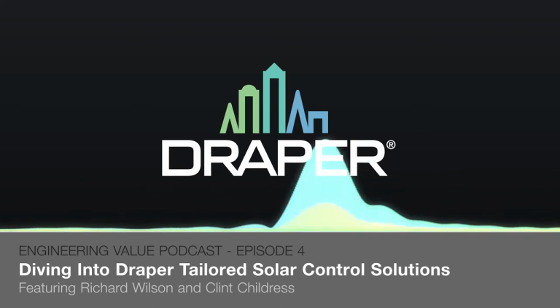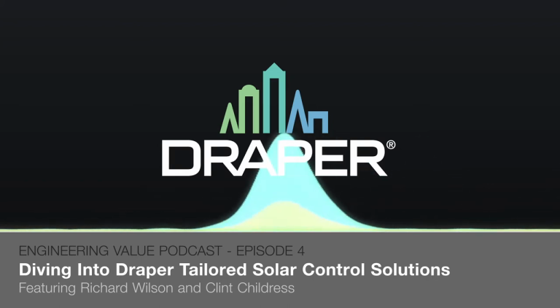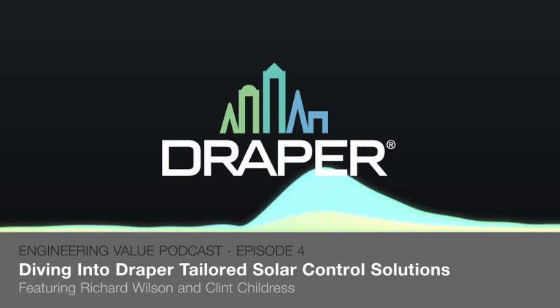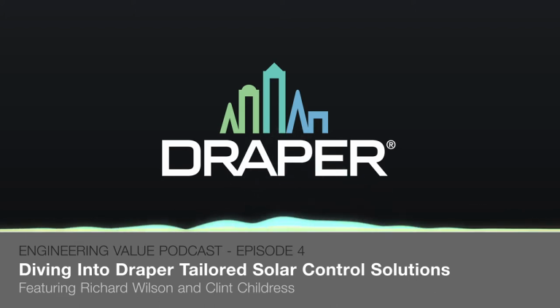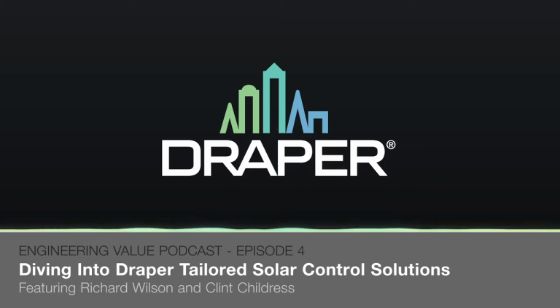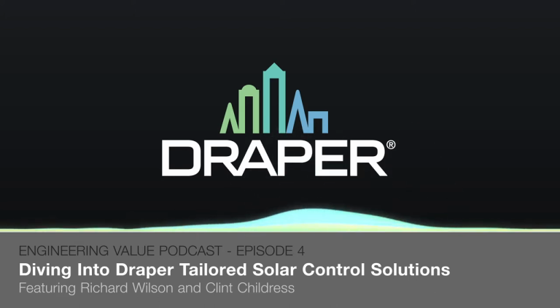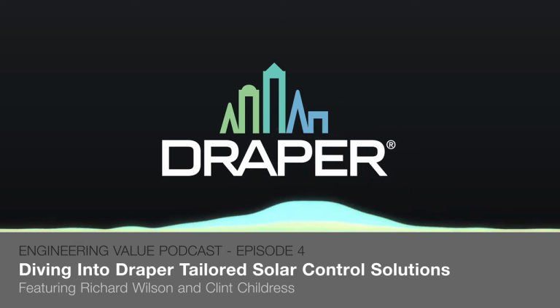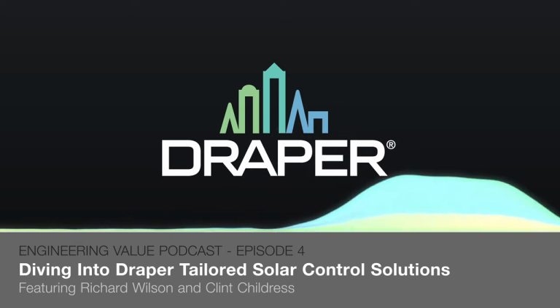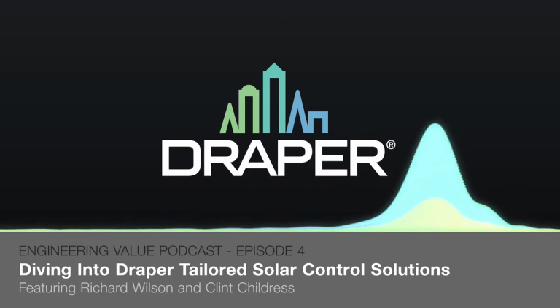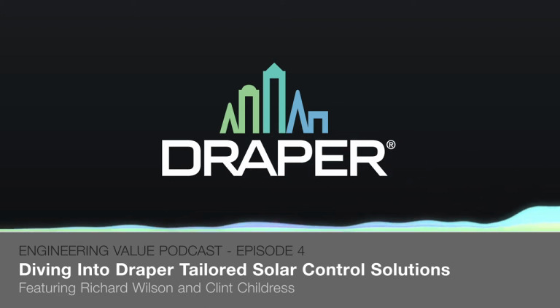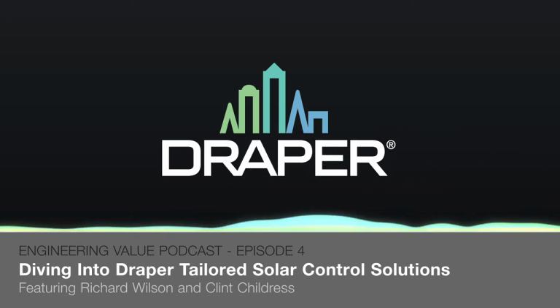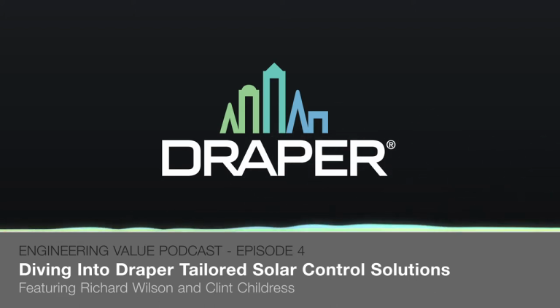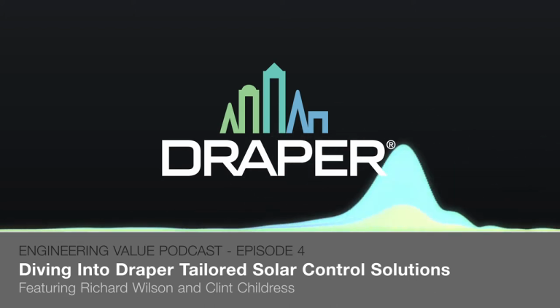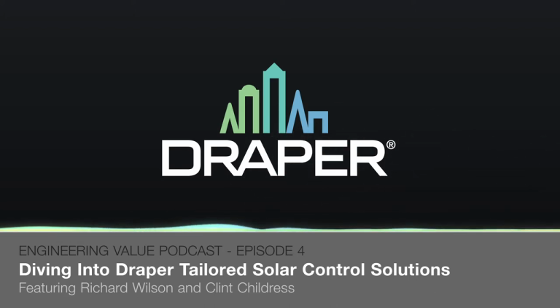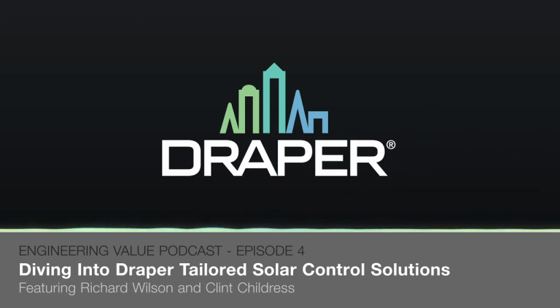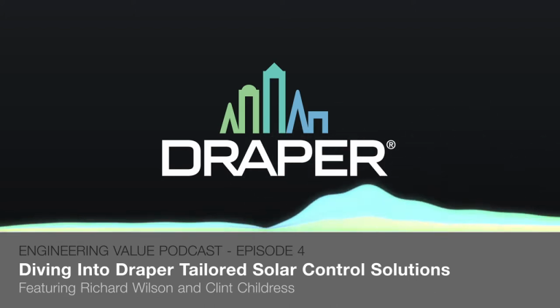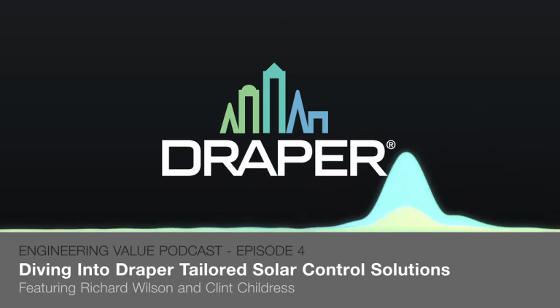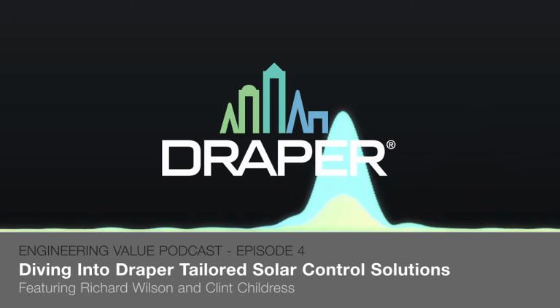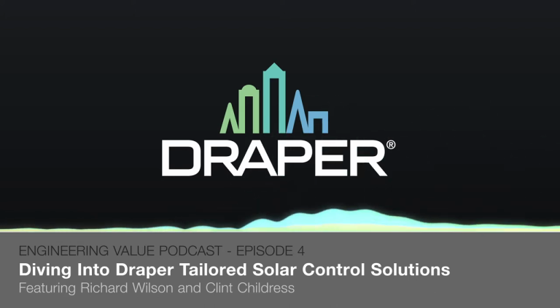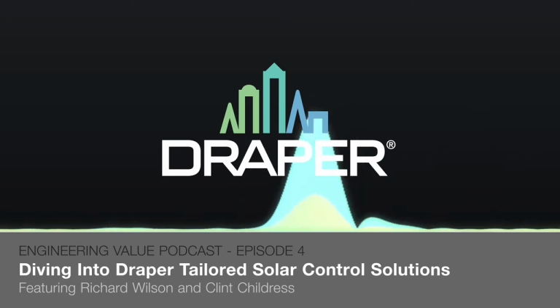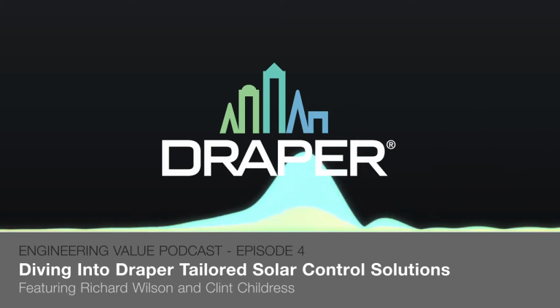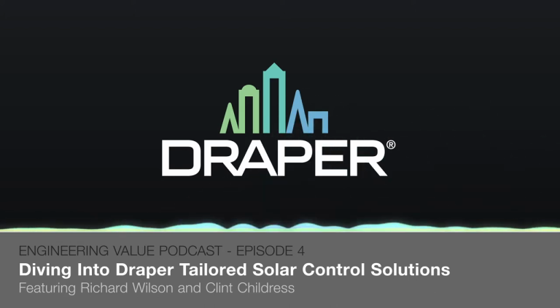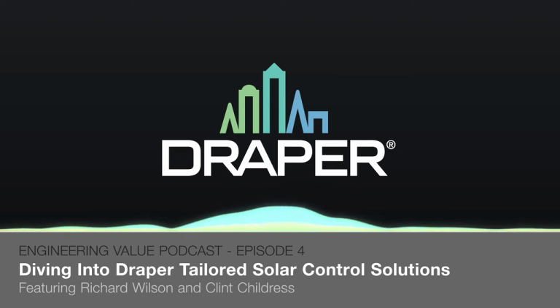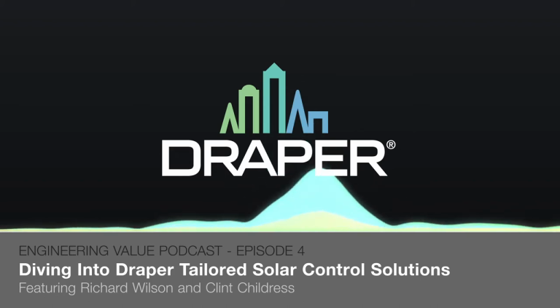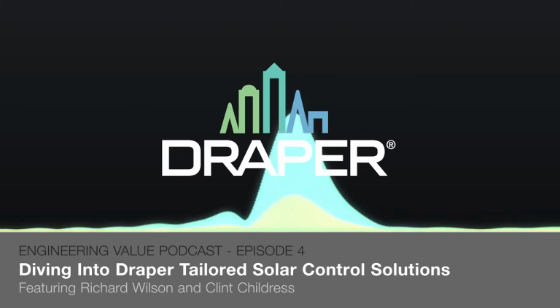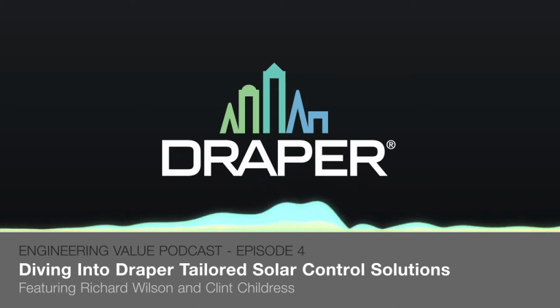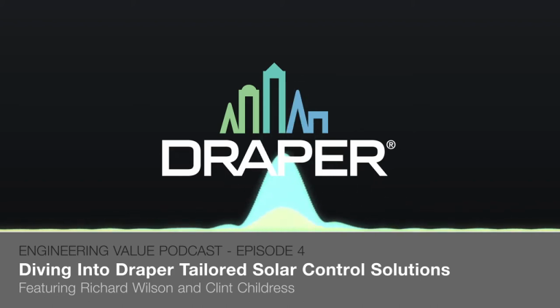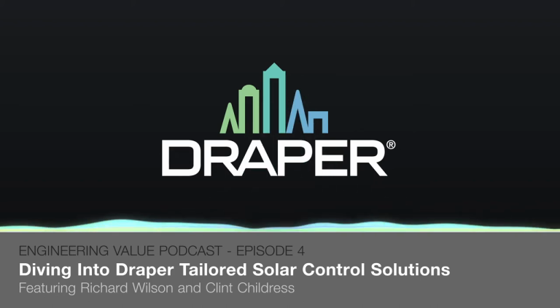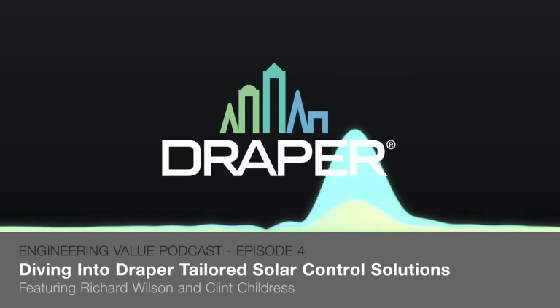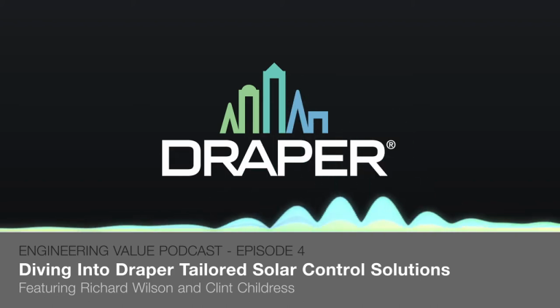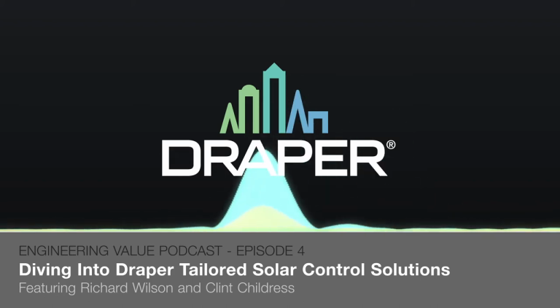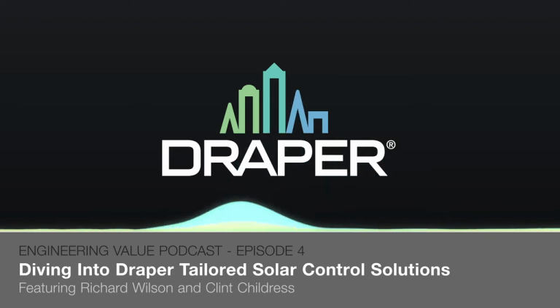We also have Clint Childress. He is the product manager for Solar Control Solutions at Draper as well. Clint, thank you for being here.